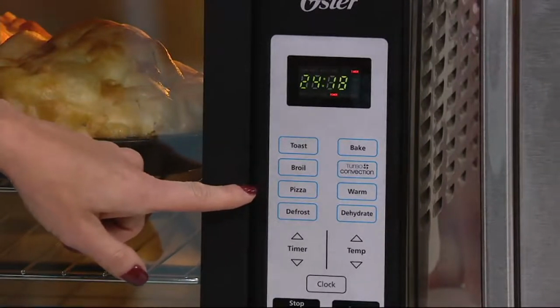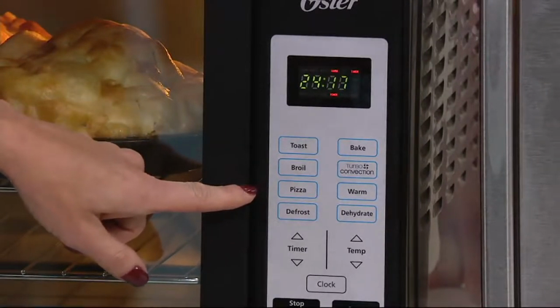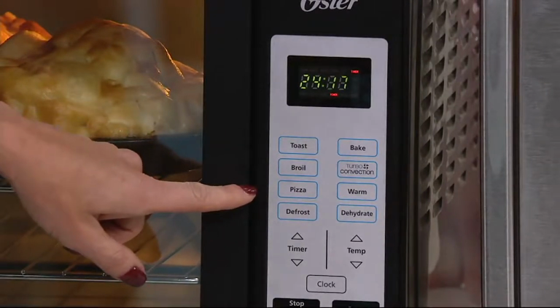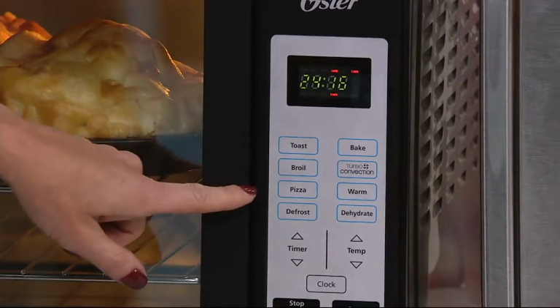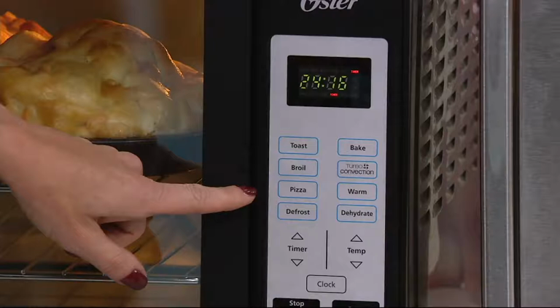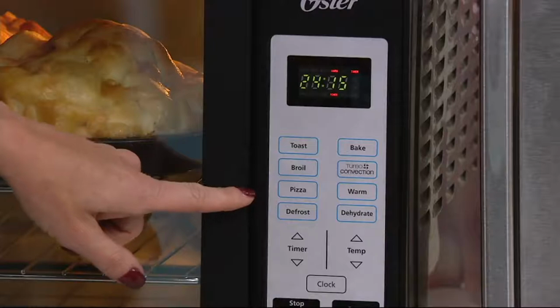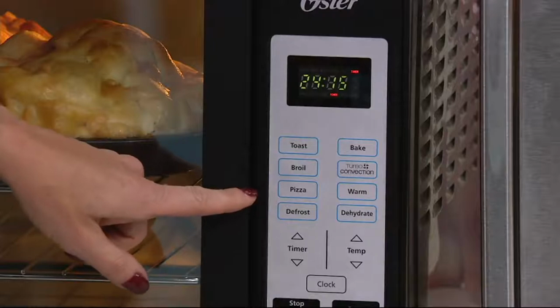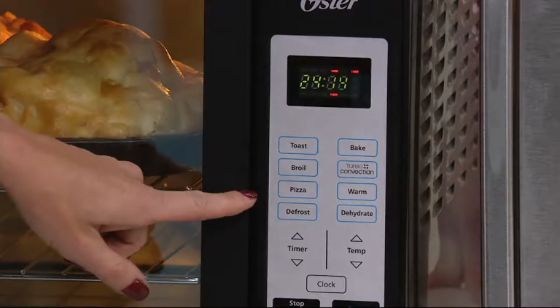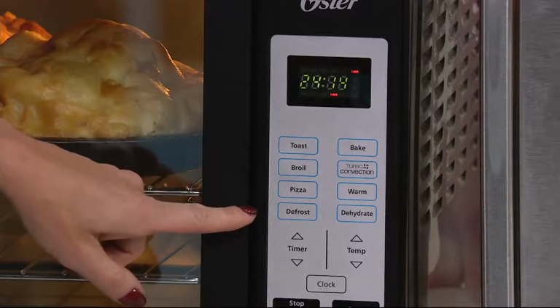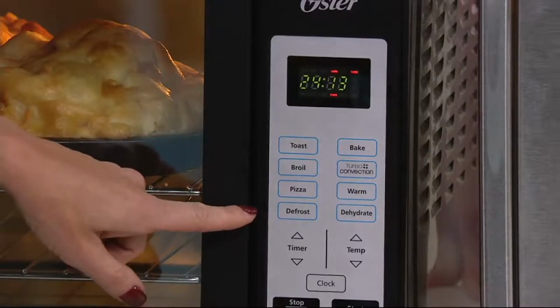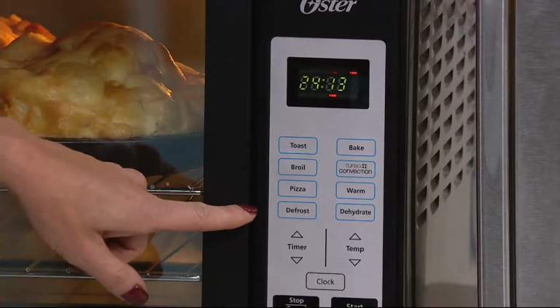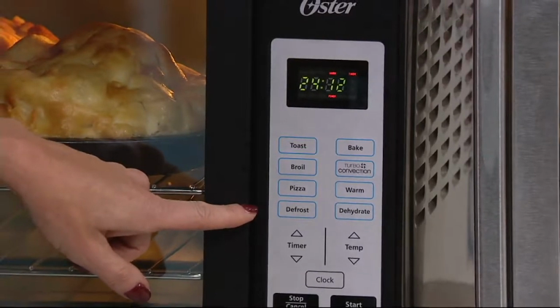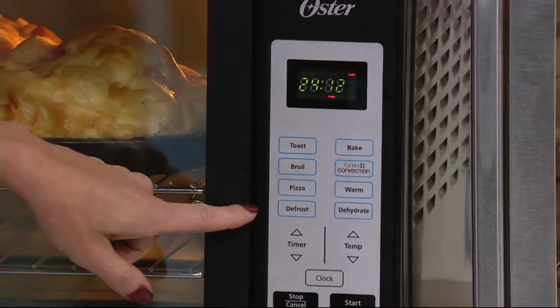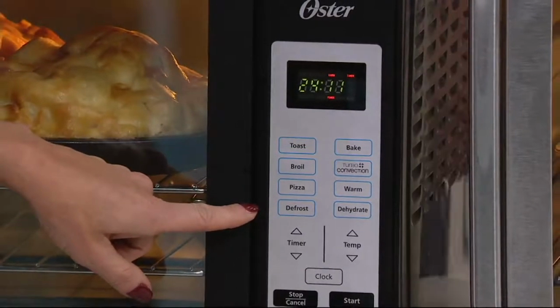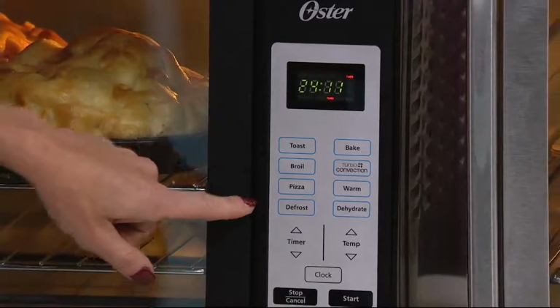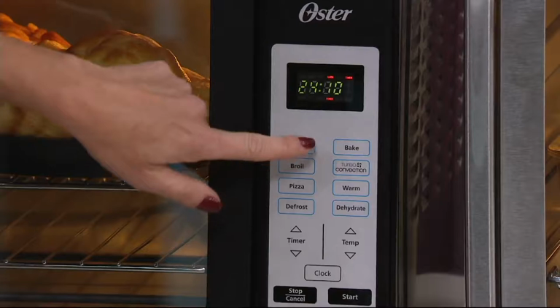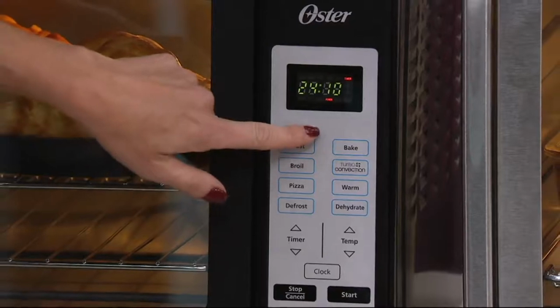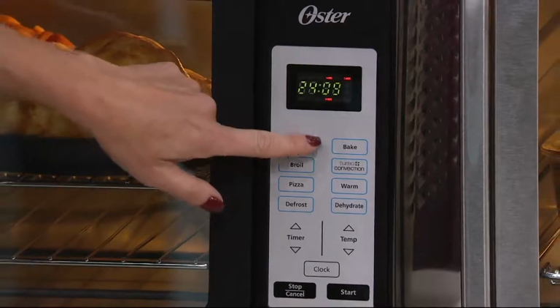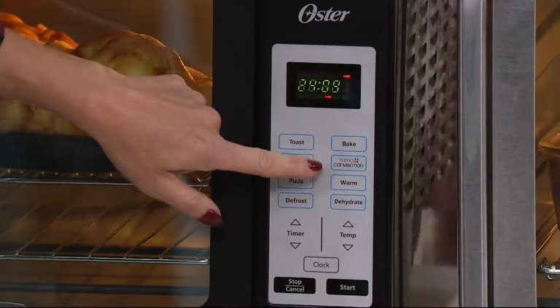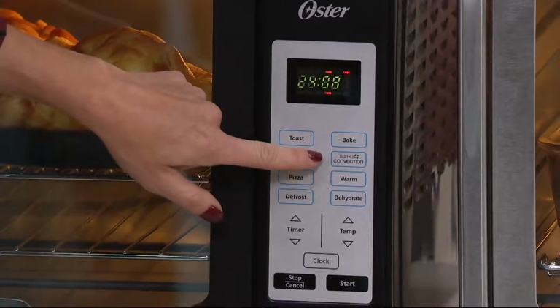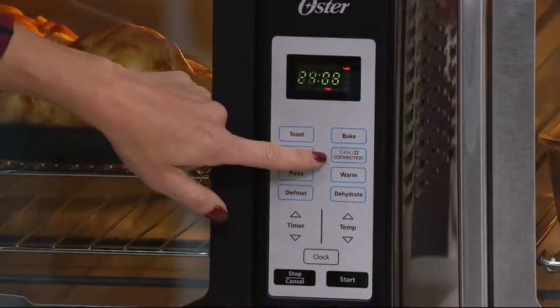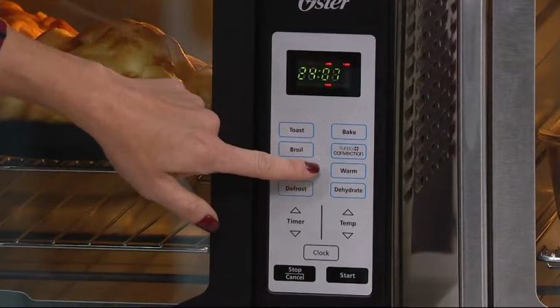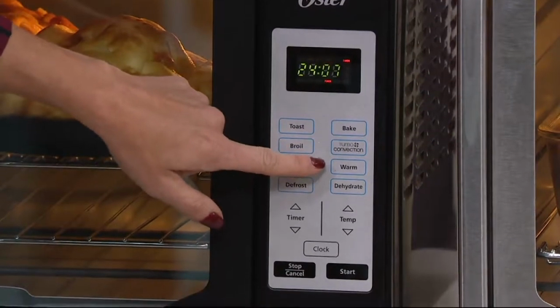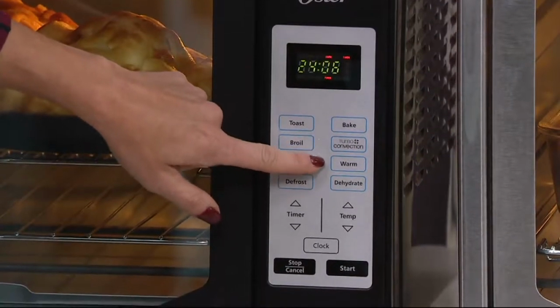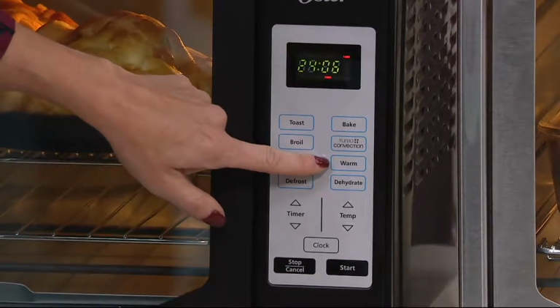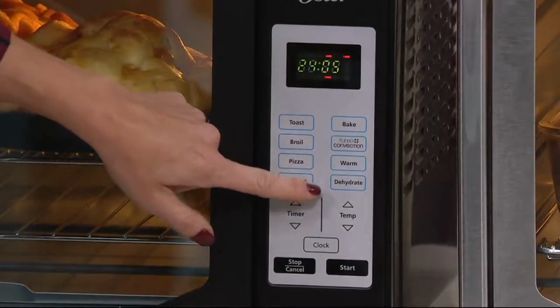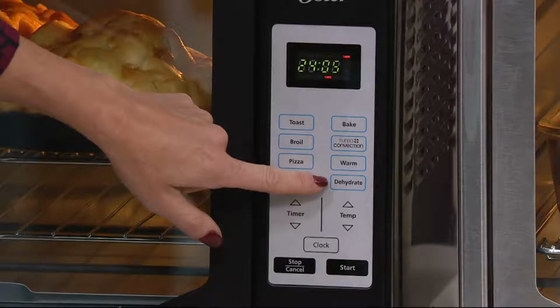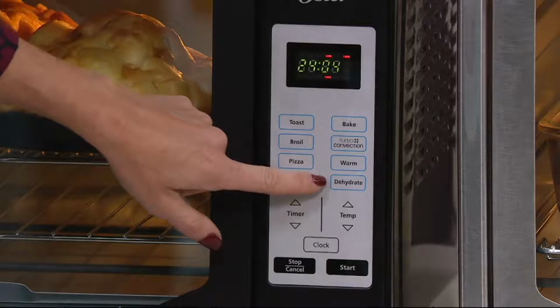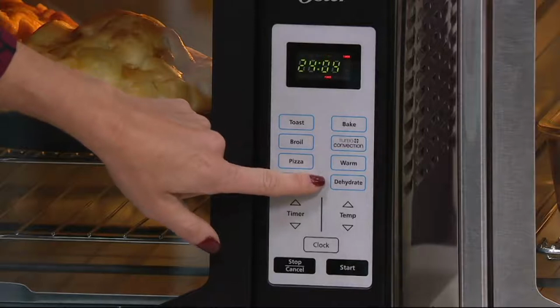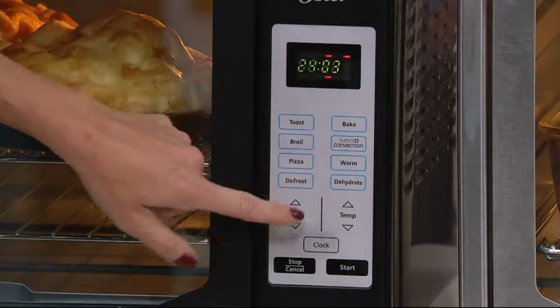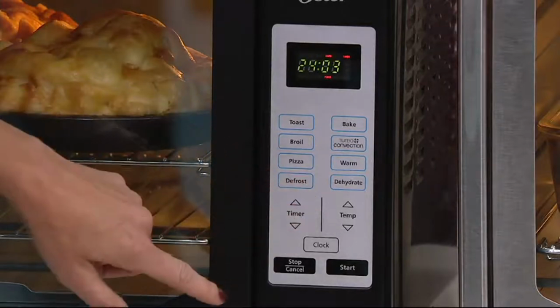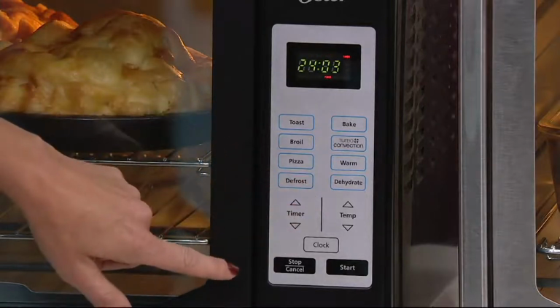It has a great defrost function, a bake function, the fantastic turbo convection, a warm function, and last but not least, a dehydrate function.